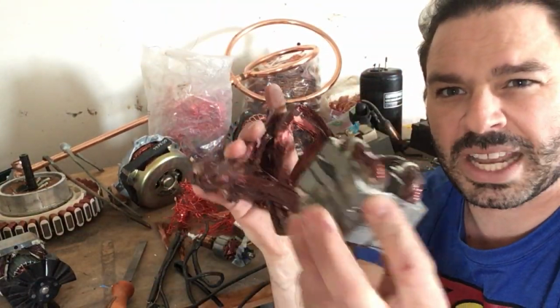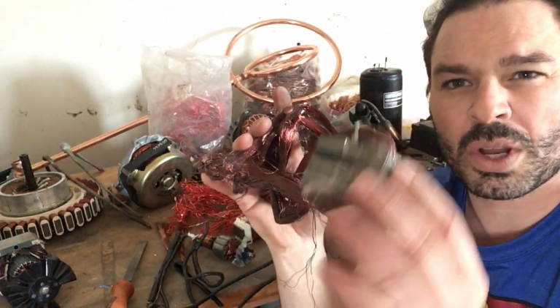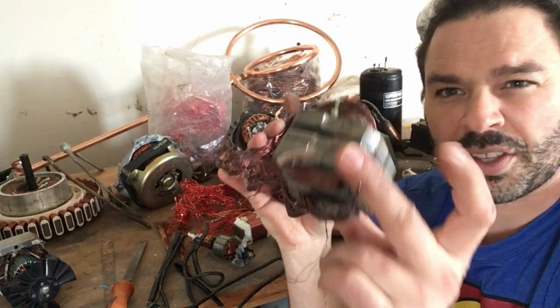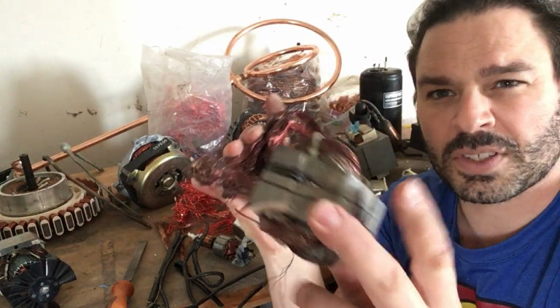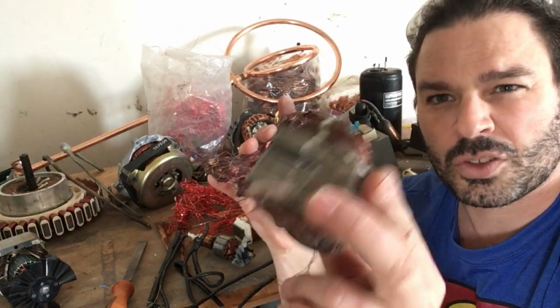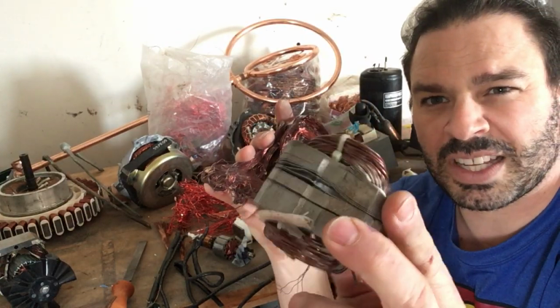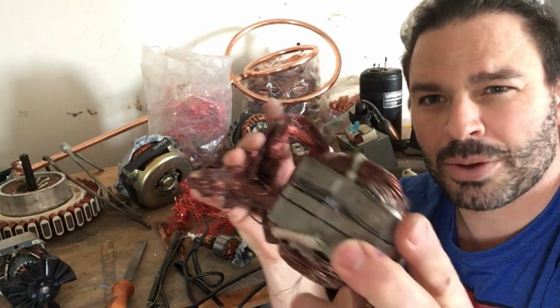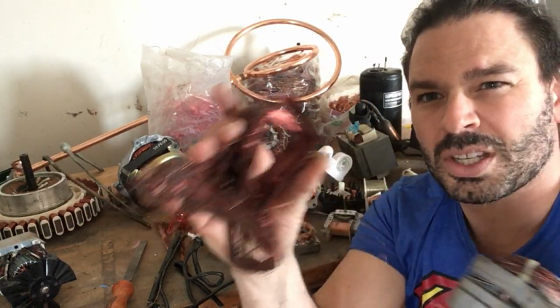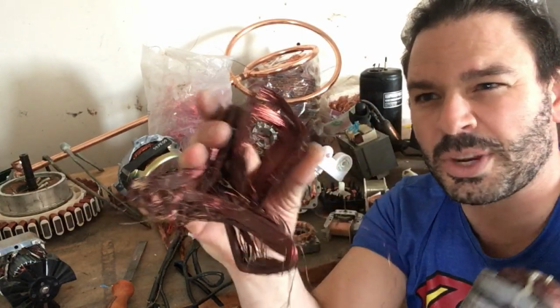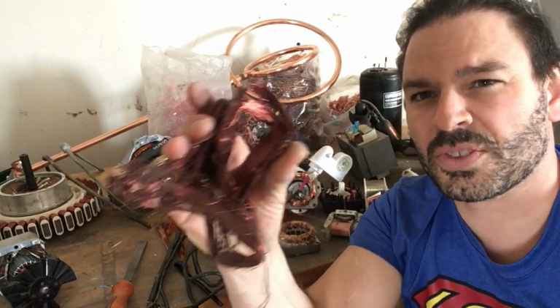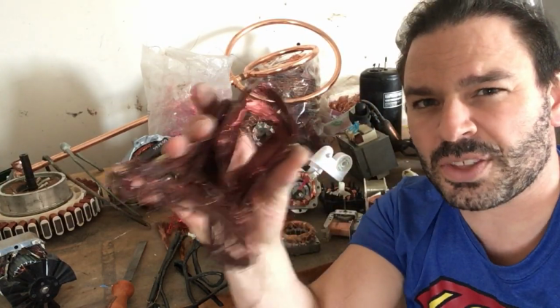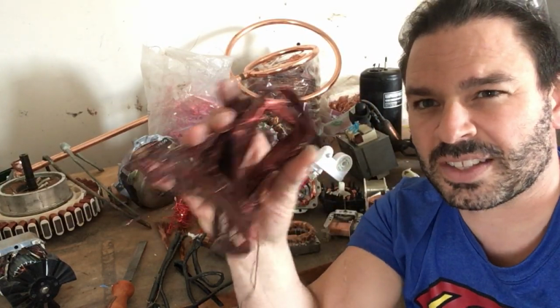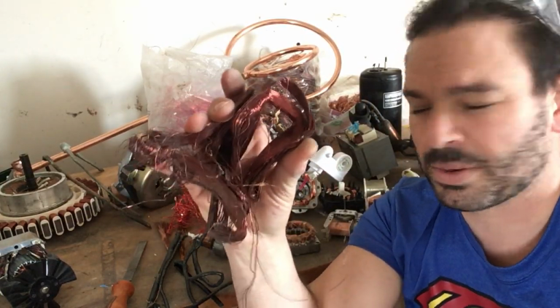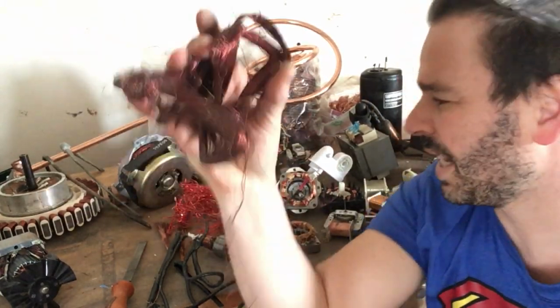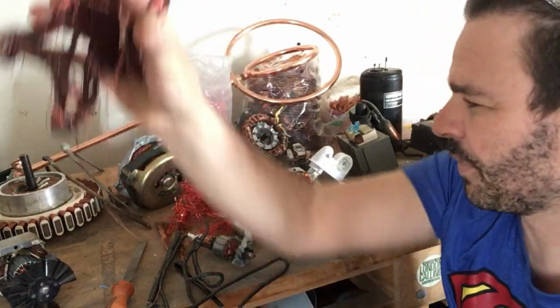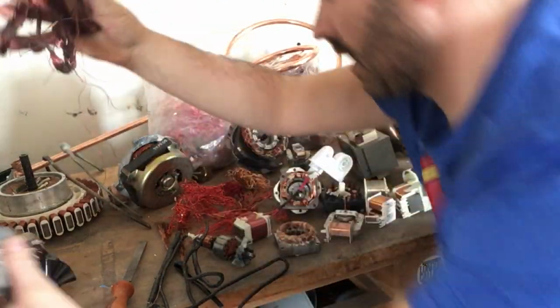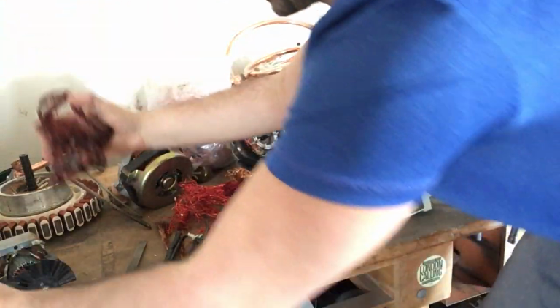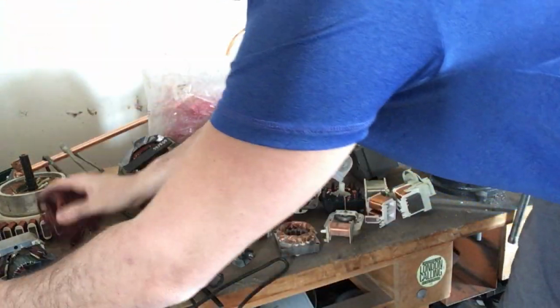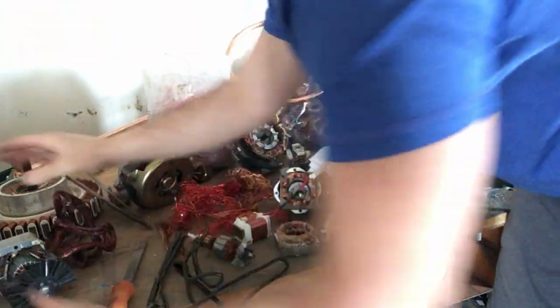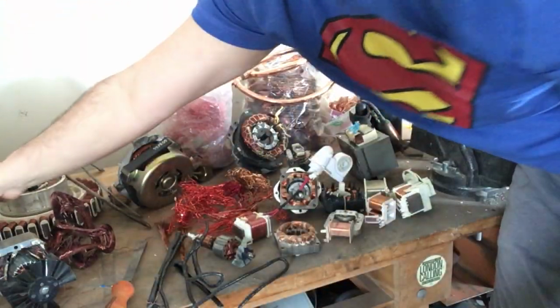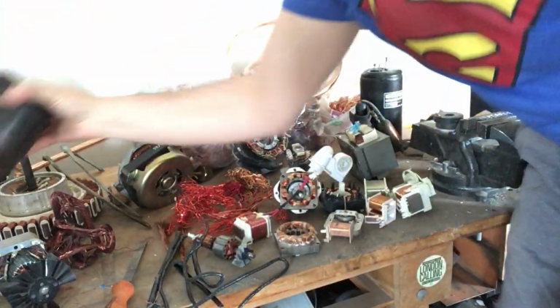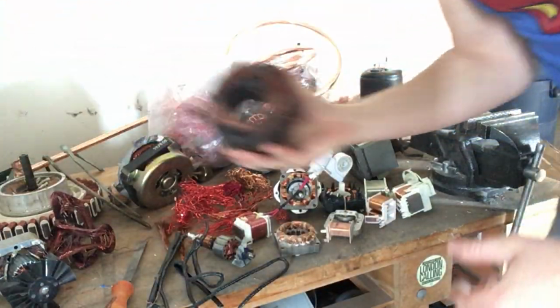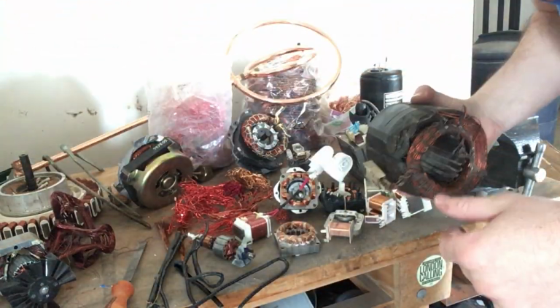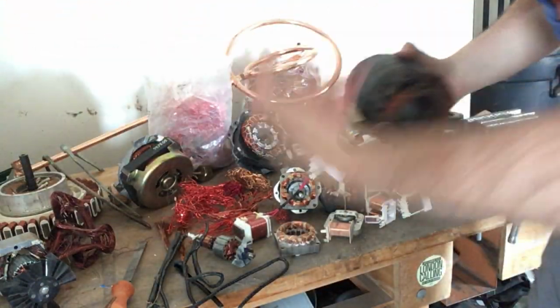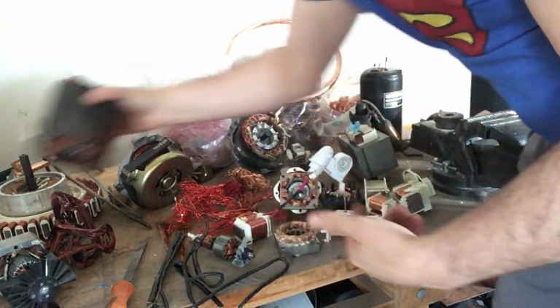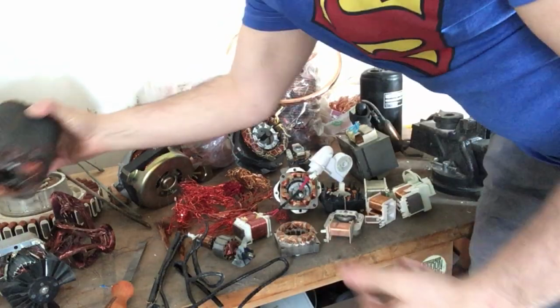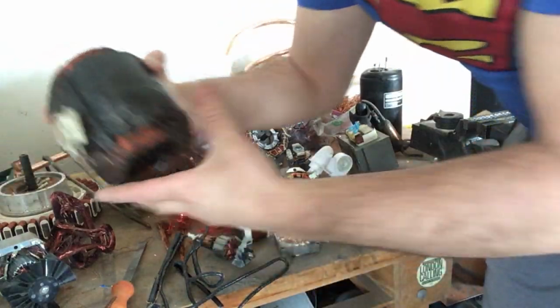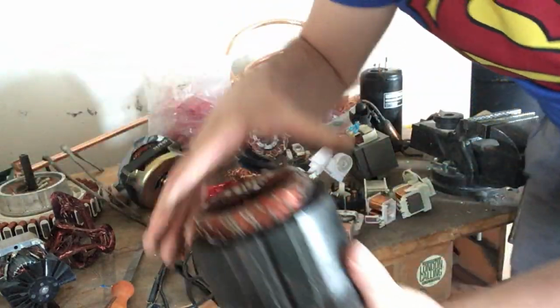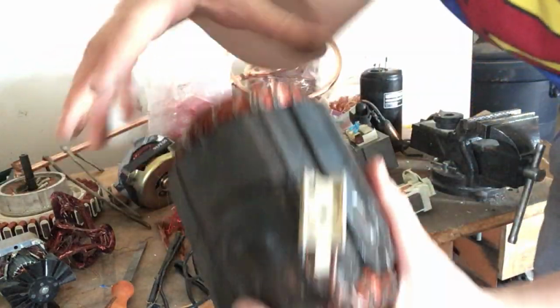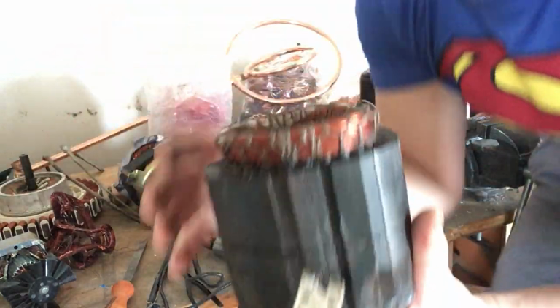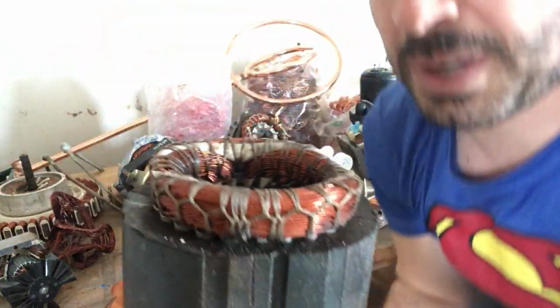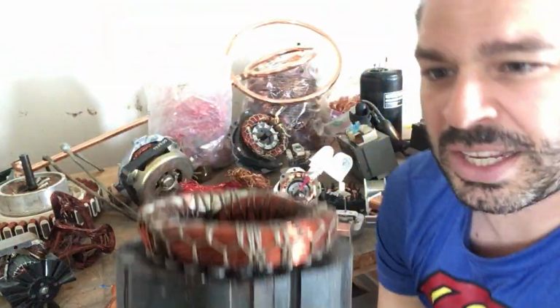So I definitely need to separate it. The difference: 20 cents a pound versus $3.53 a pound. So I definitely want to separate that. Another one — copper bearing motors. This came out of a compressor.